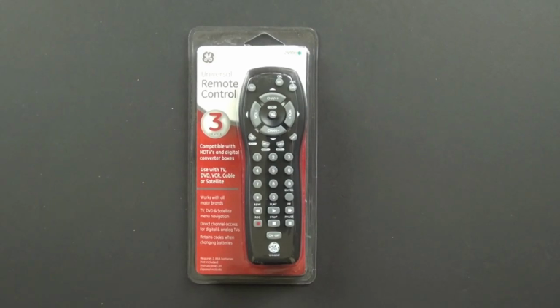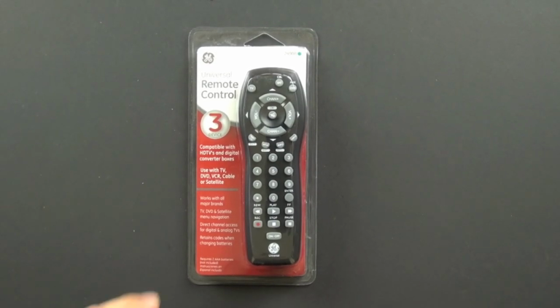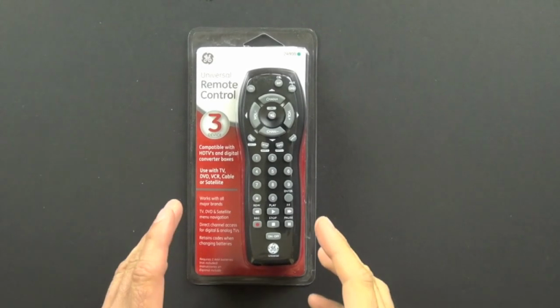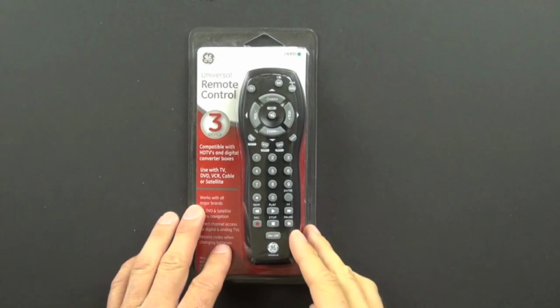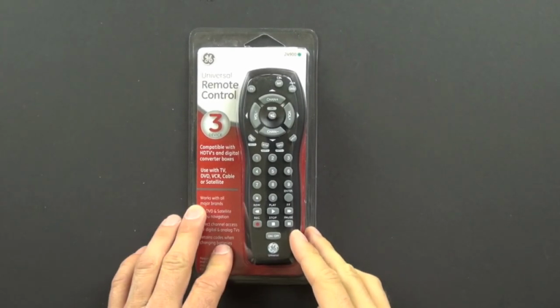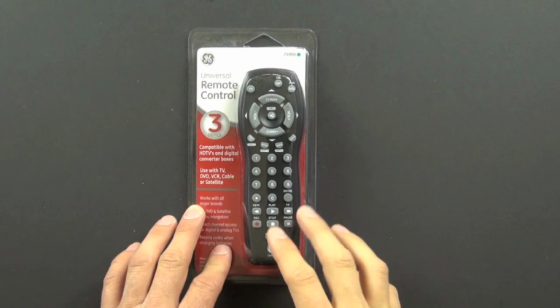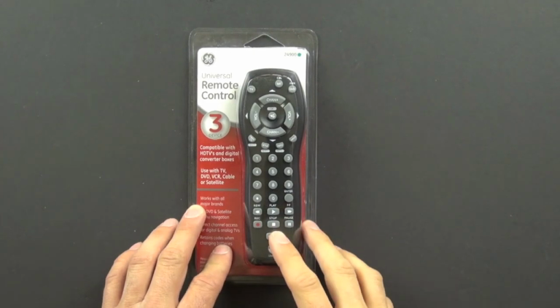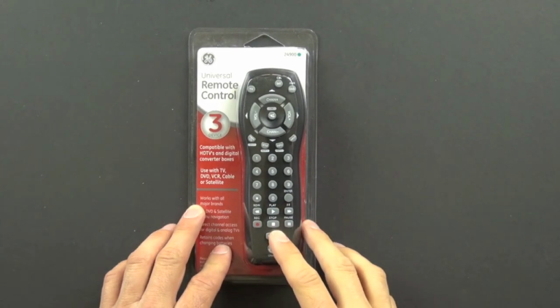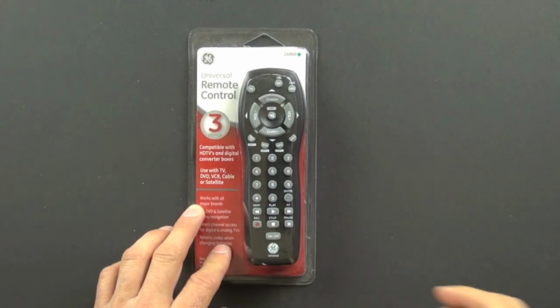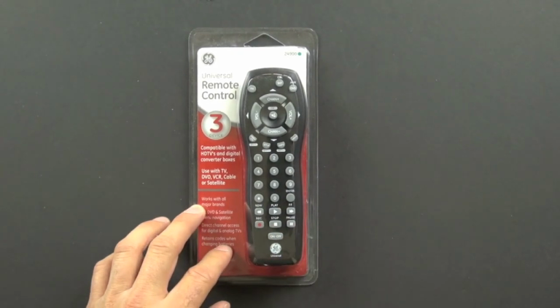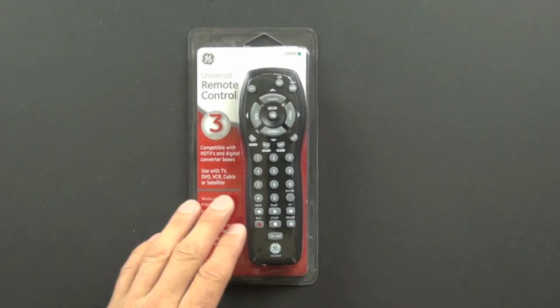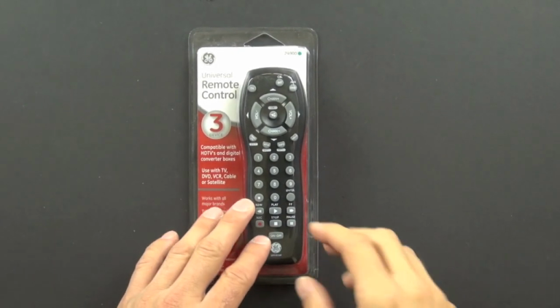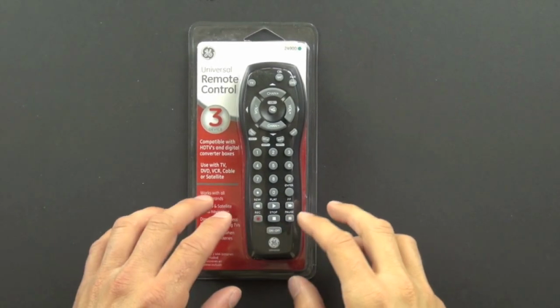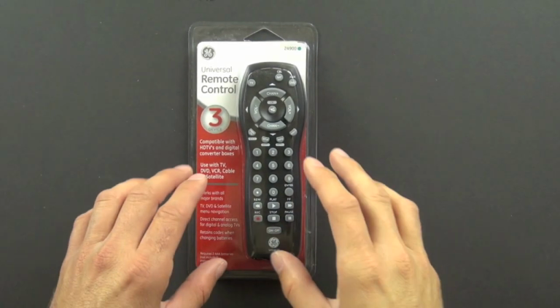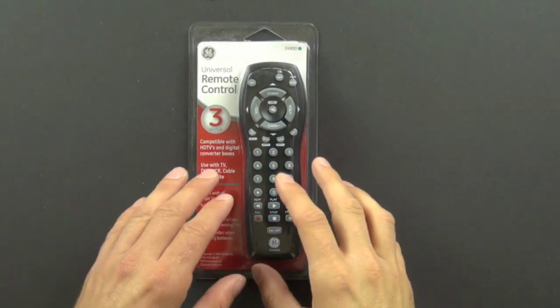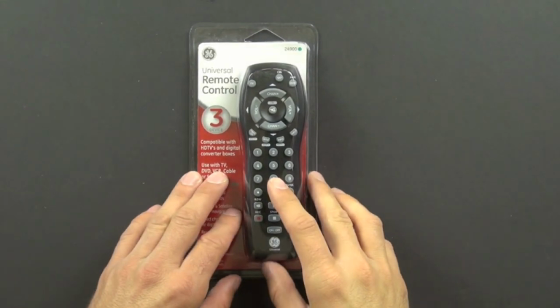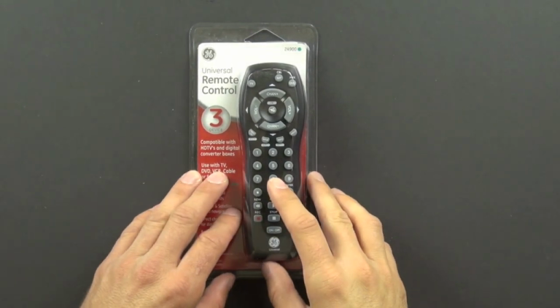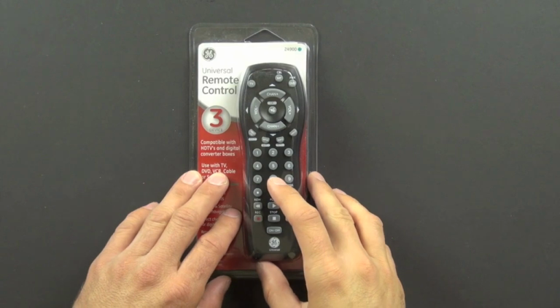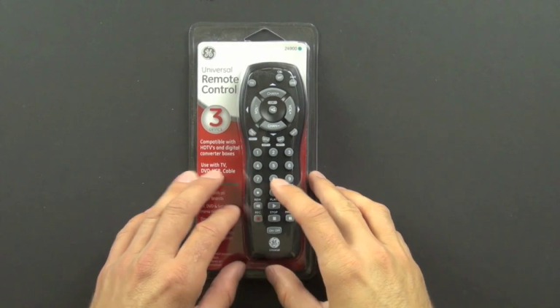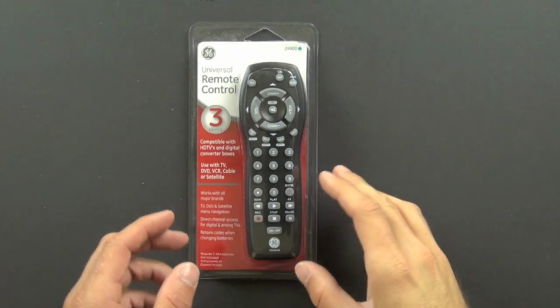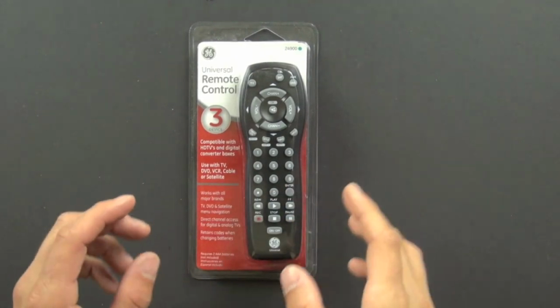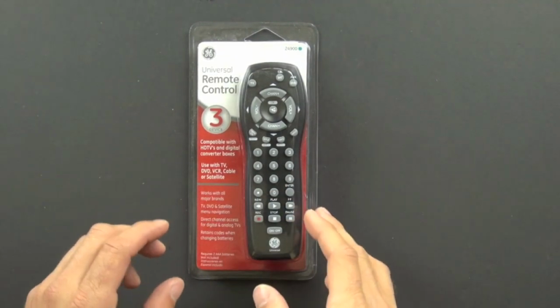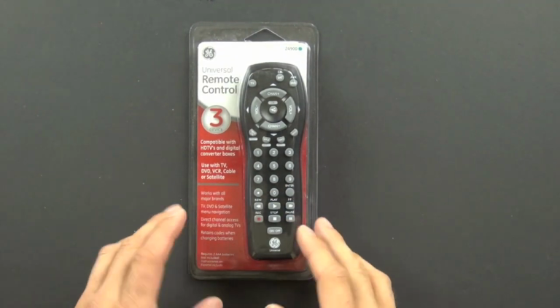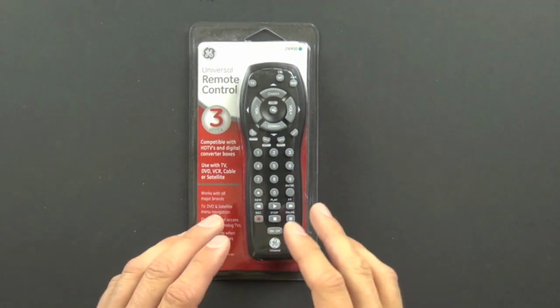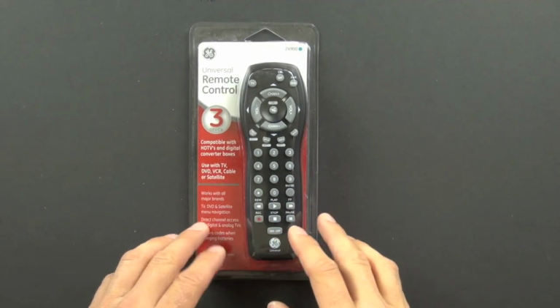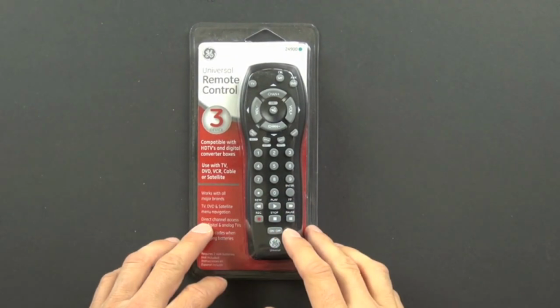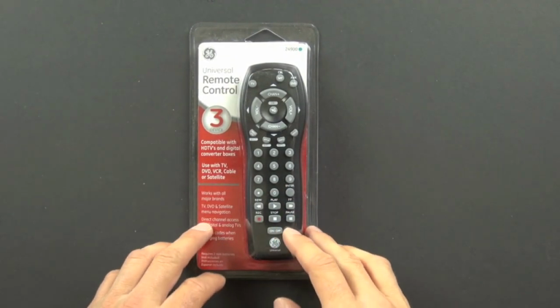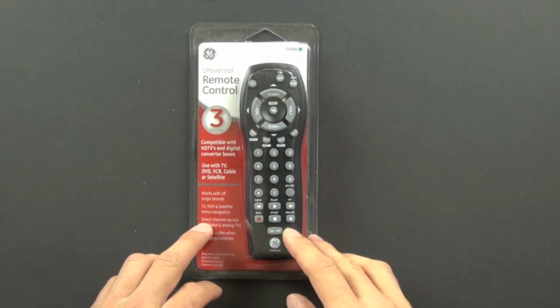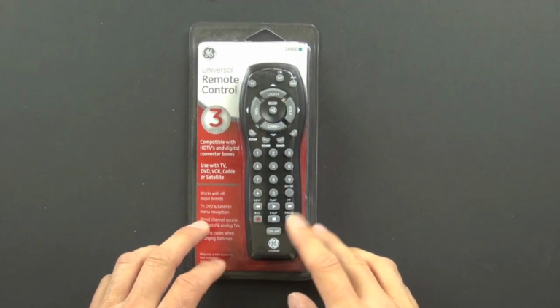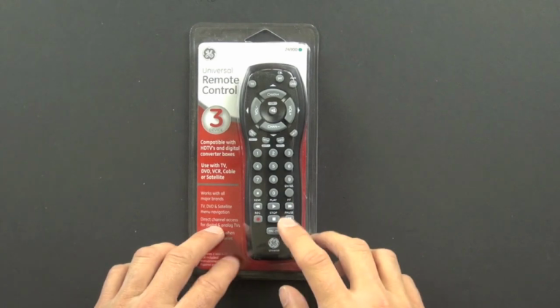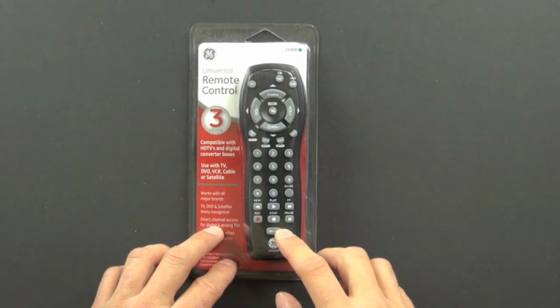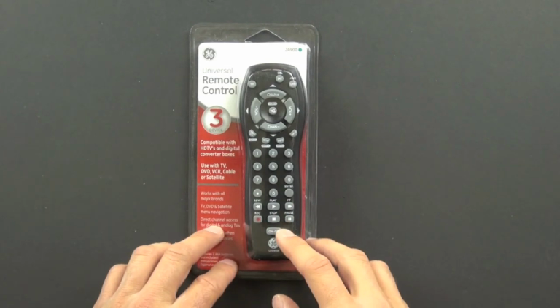This is a universal remote control. We're going to take it apart today, see what's inside it and what makes it tick. There are two different kinds of universal remote controls: learning remotes and ones that function on code libraries. This one functions on a code library.